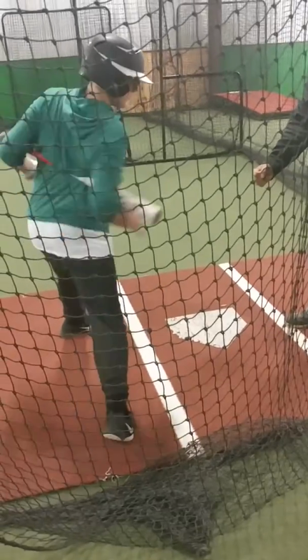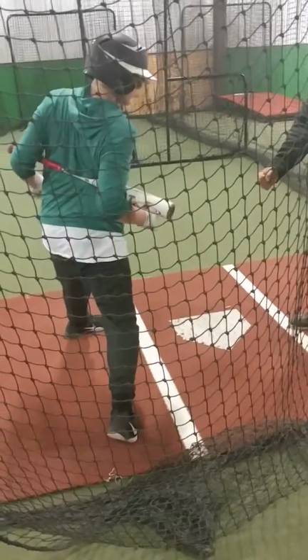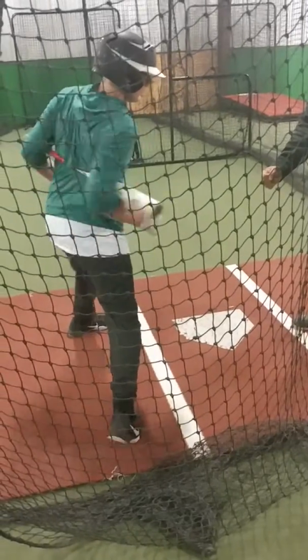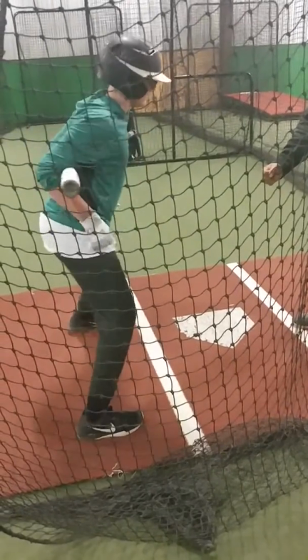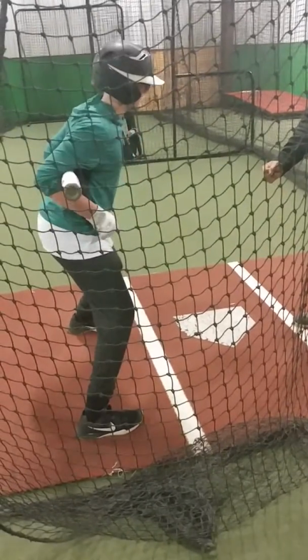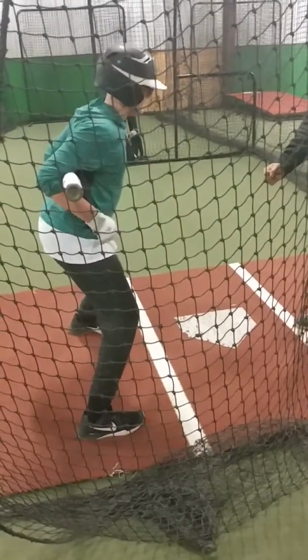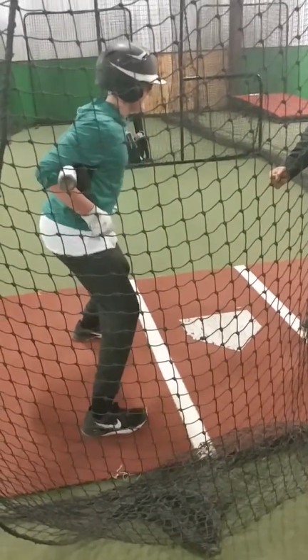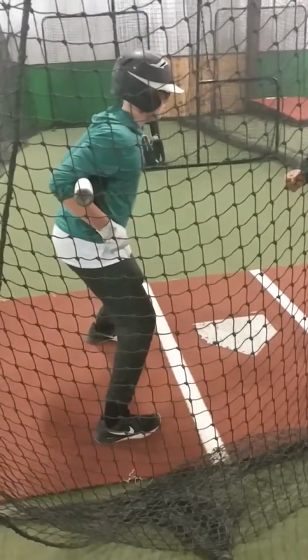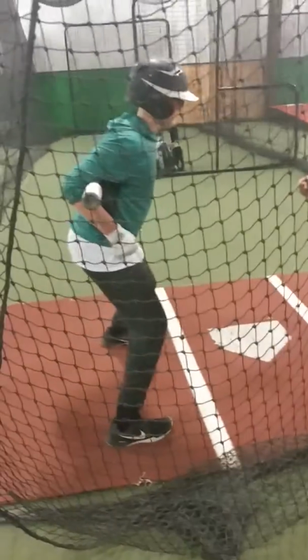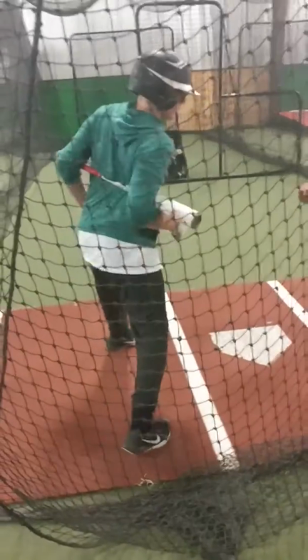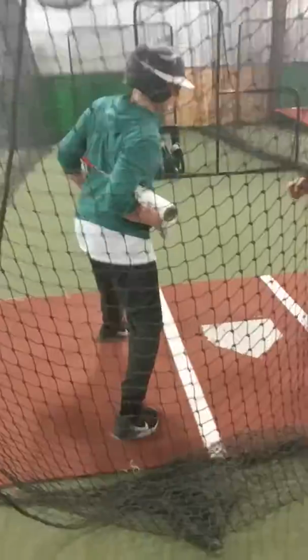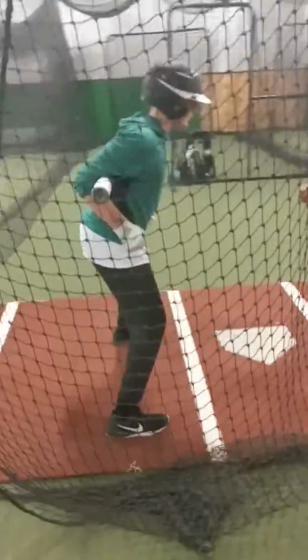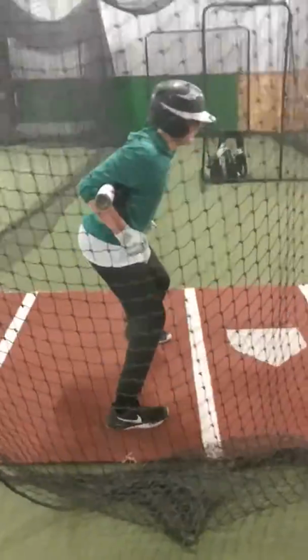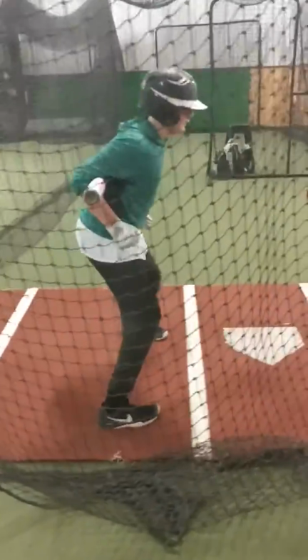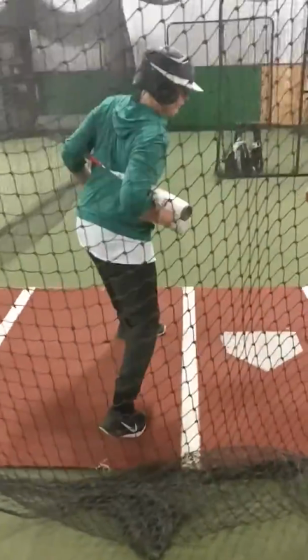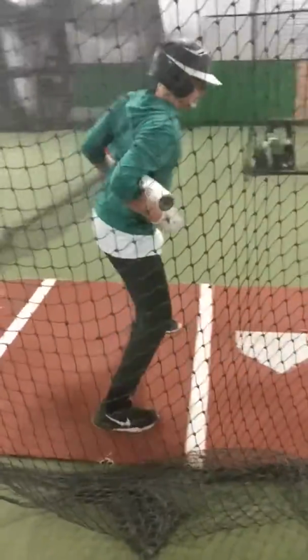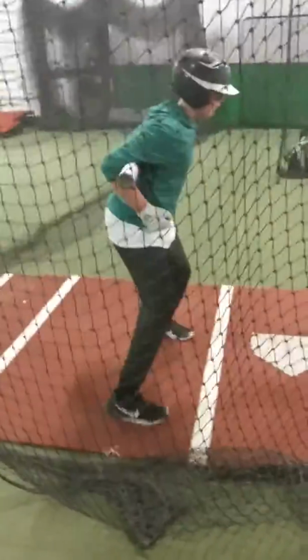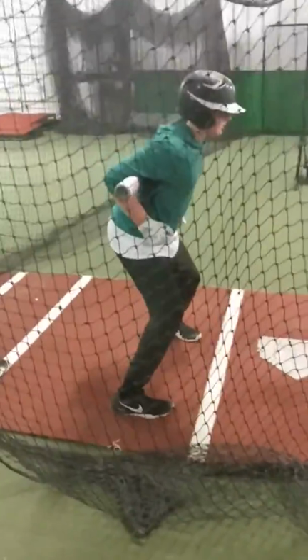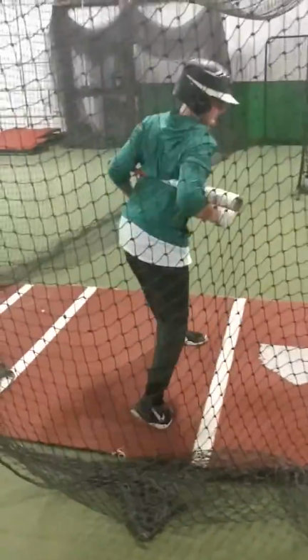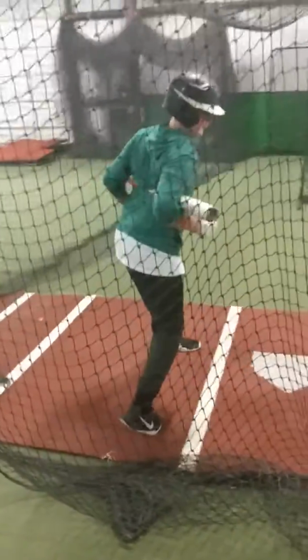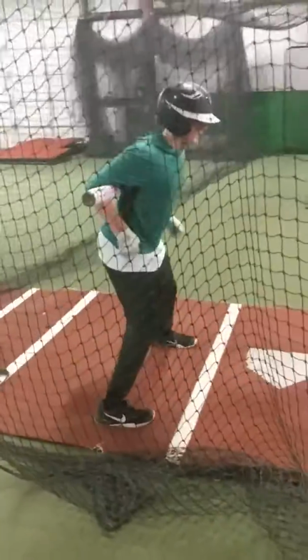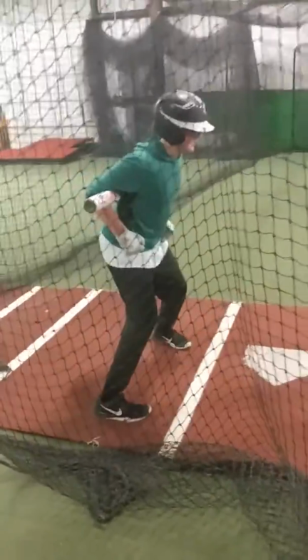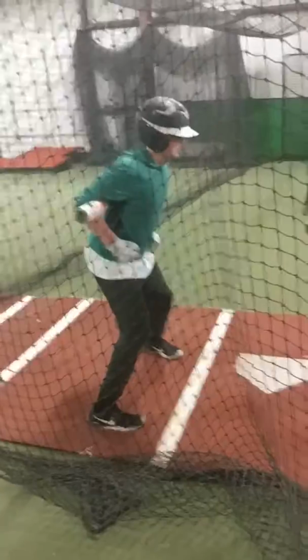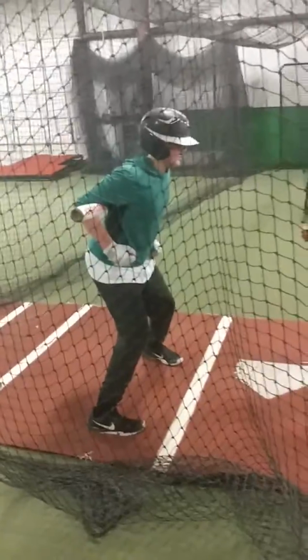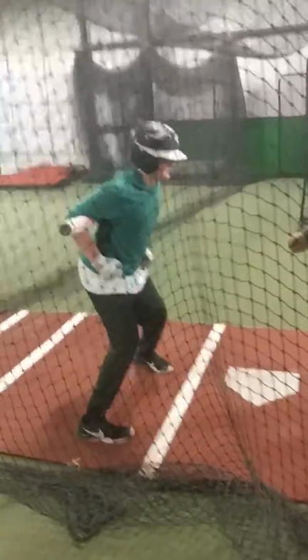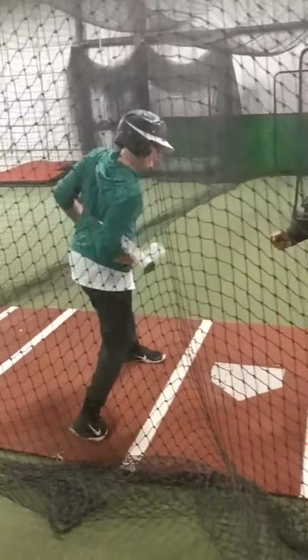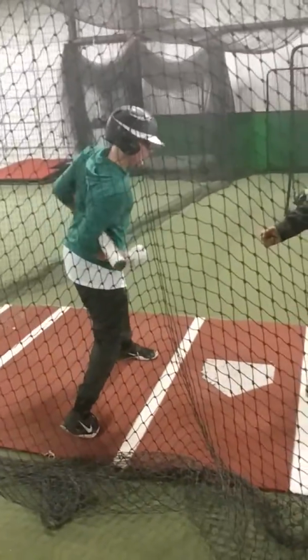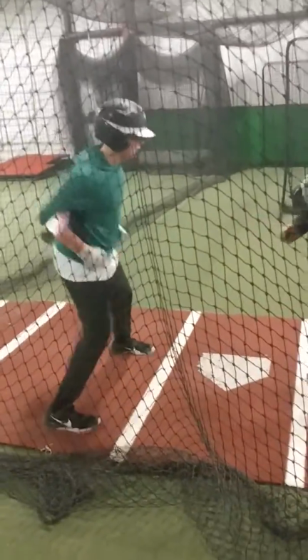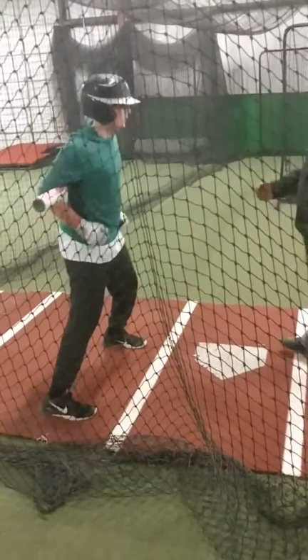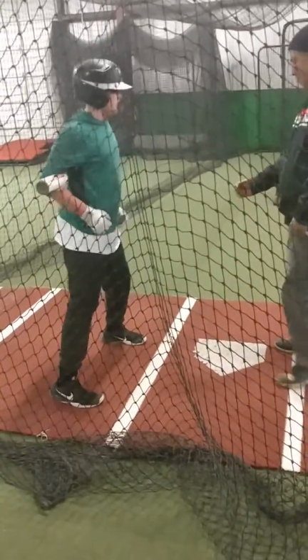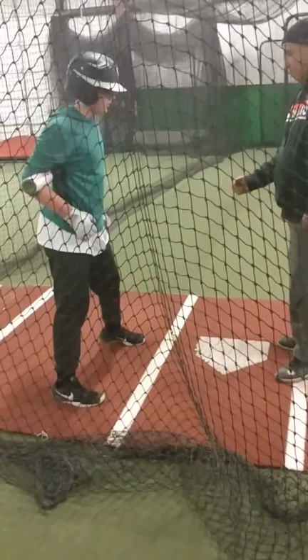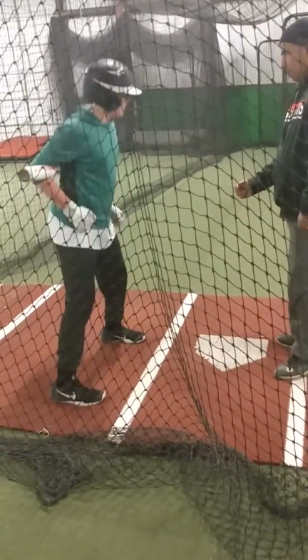Good. Don't turn that flex on. Turn your knee. Good. Good. Harder. Good. Good. Come on. Forward. Good. Middle.